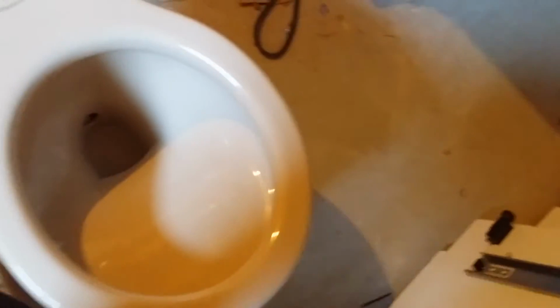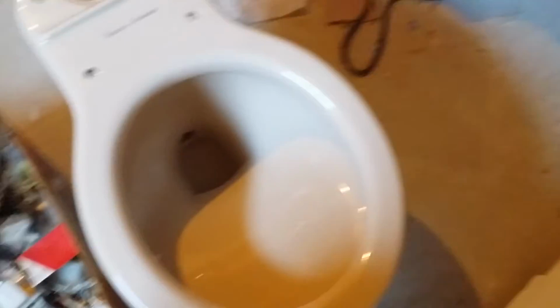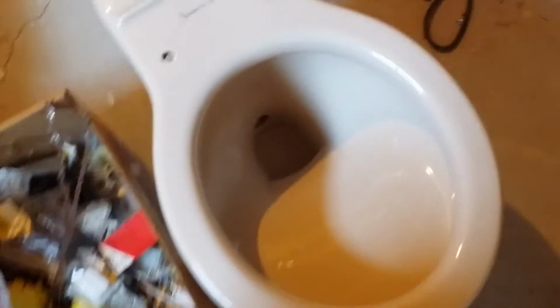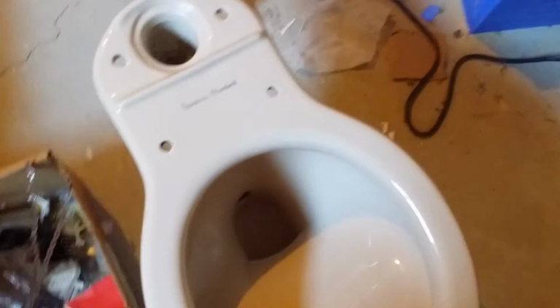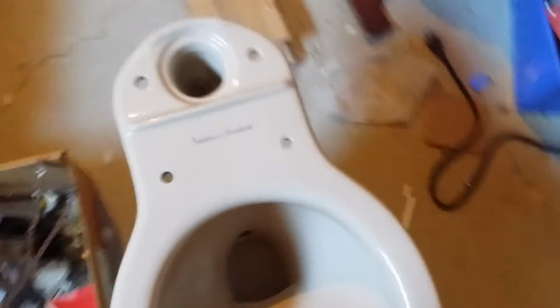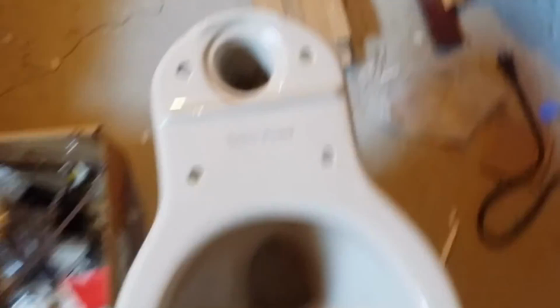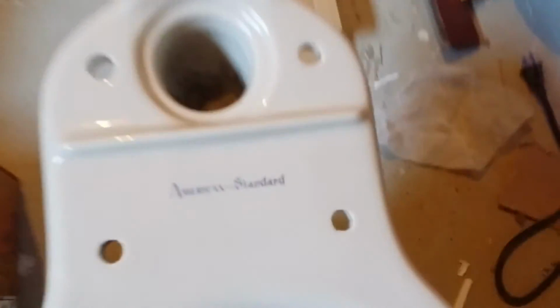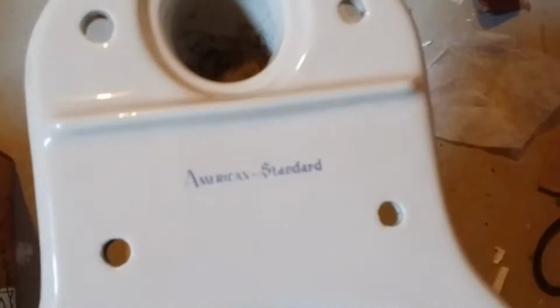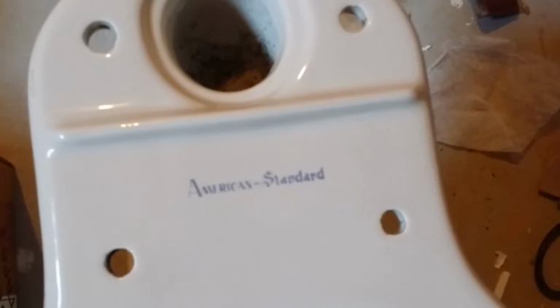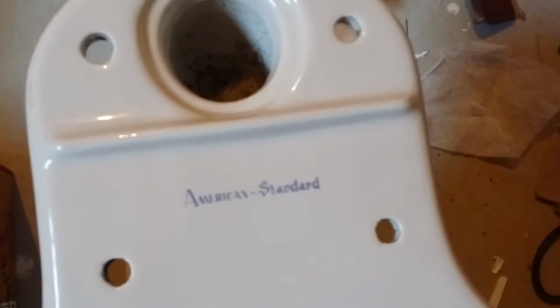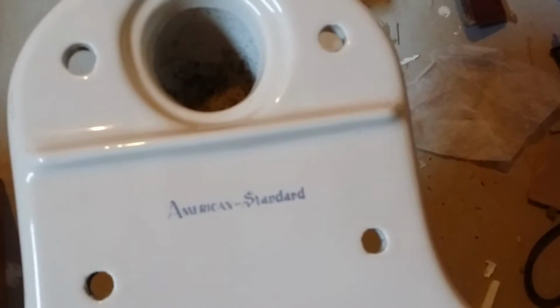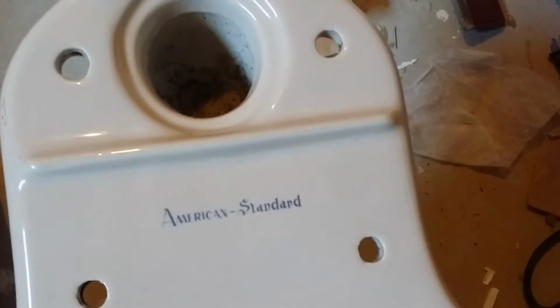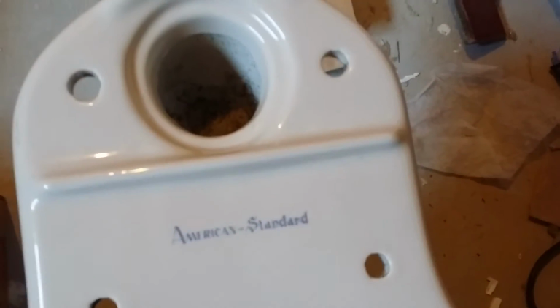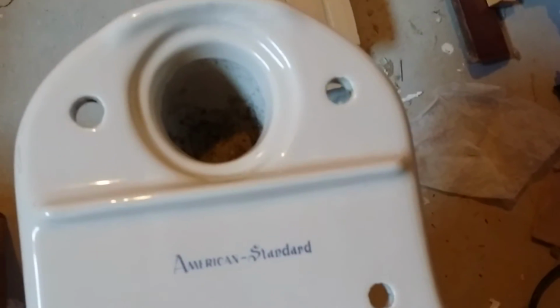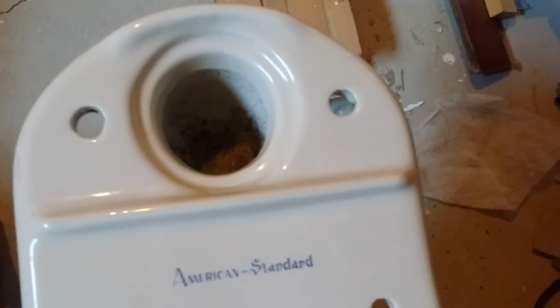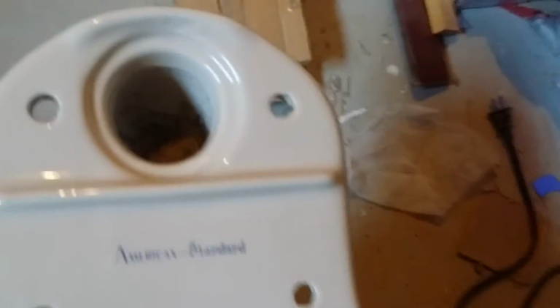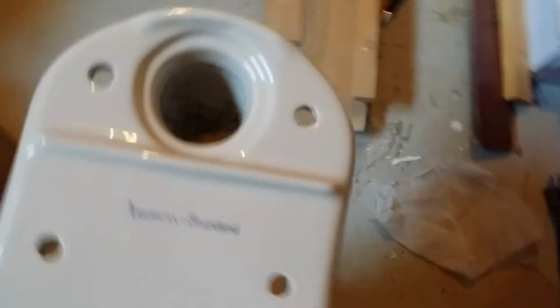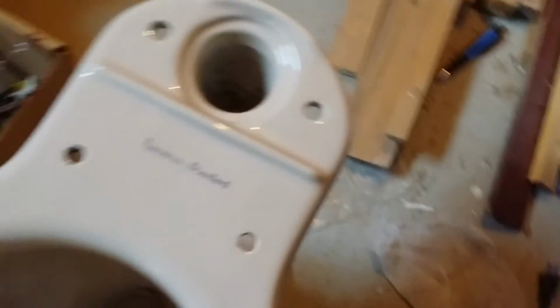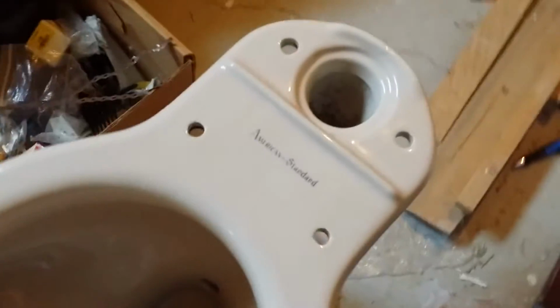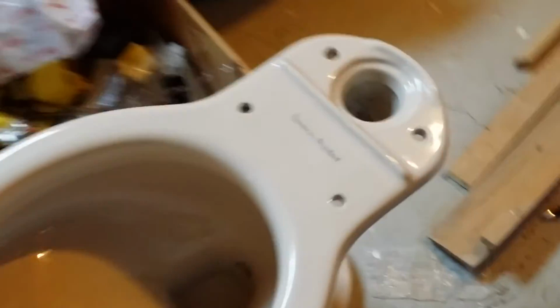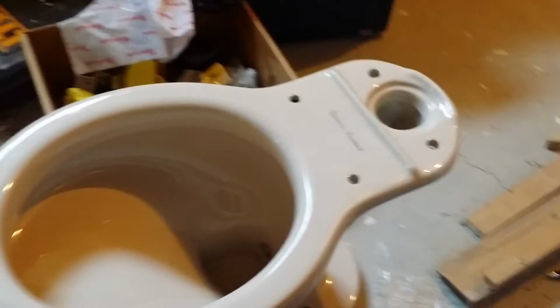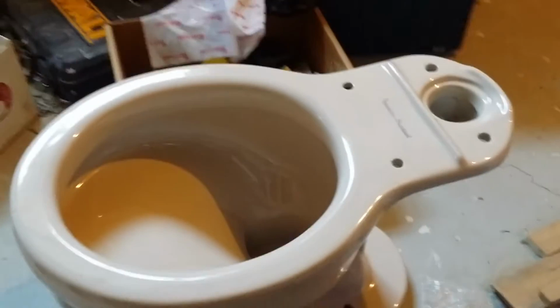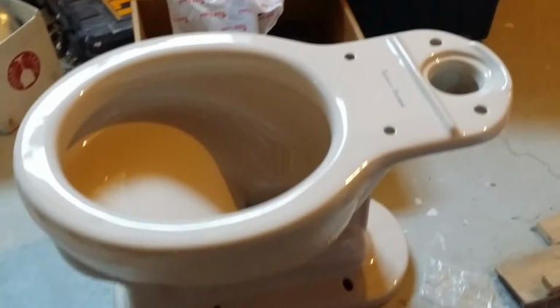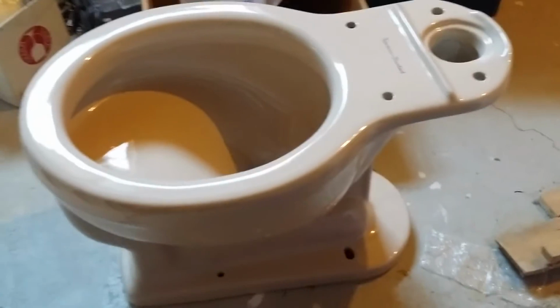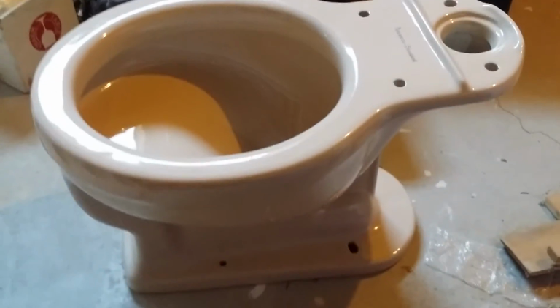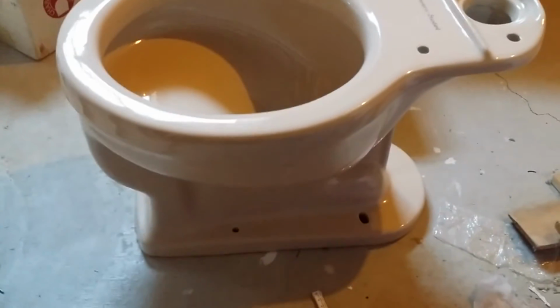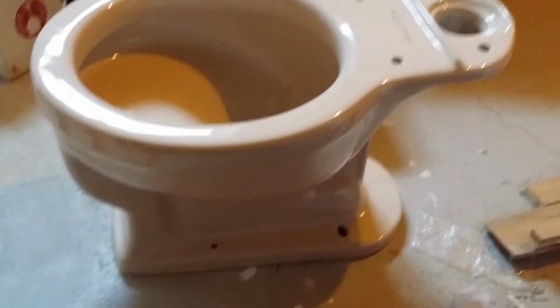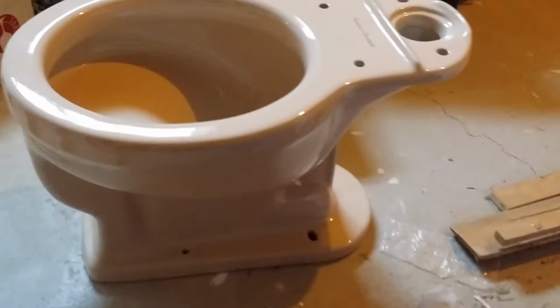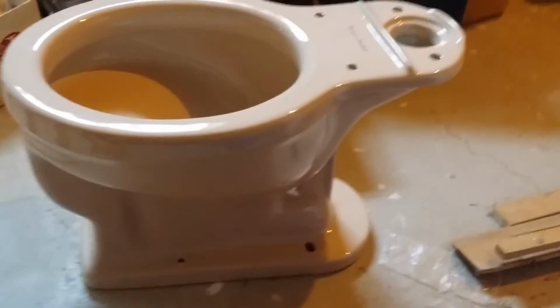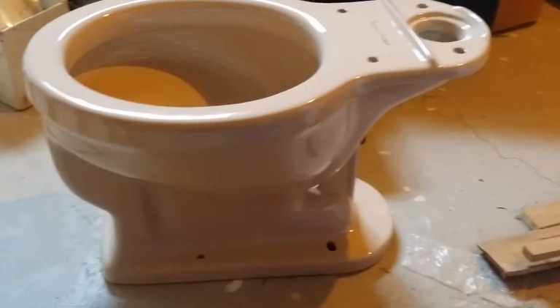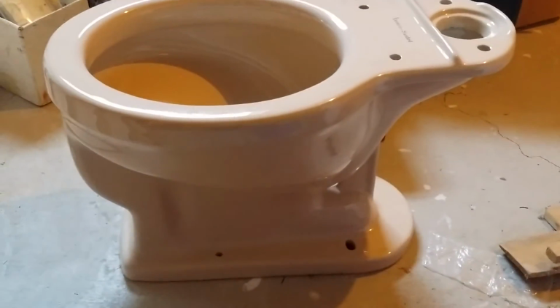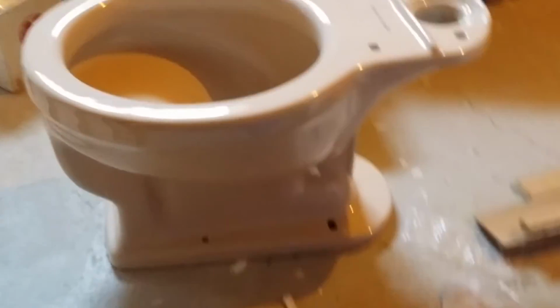This might sound crazy, but I'm going to hook it up. I think I'm just going to hook it up to a white toilet tank and try it out. Let me know what you guys think.